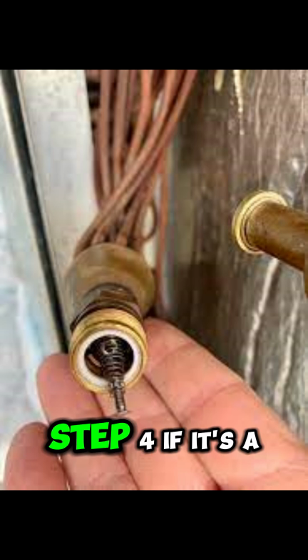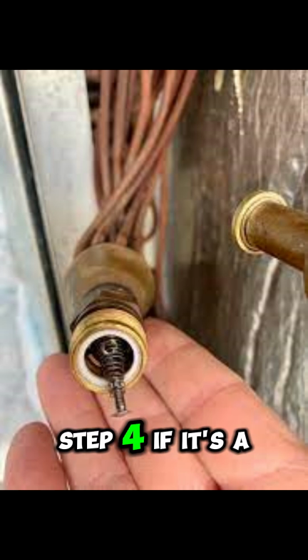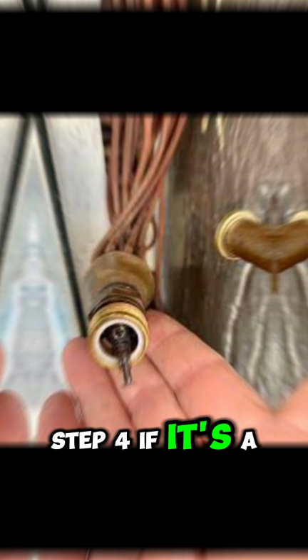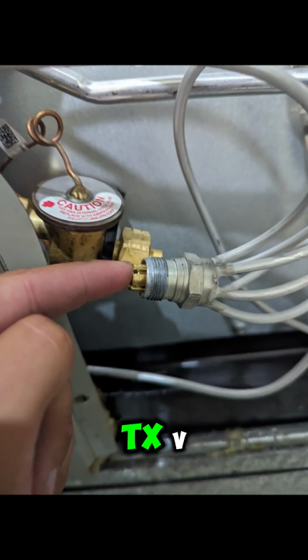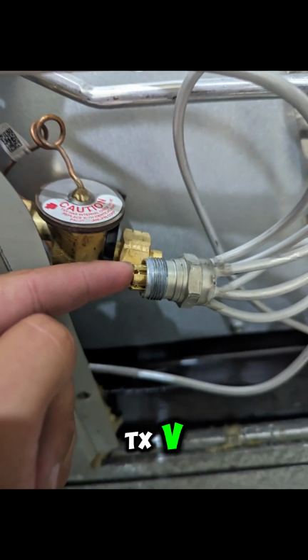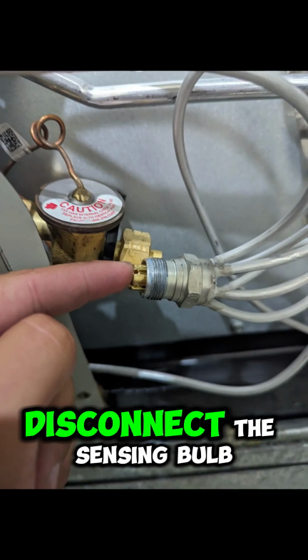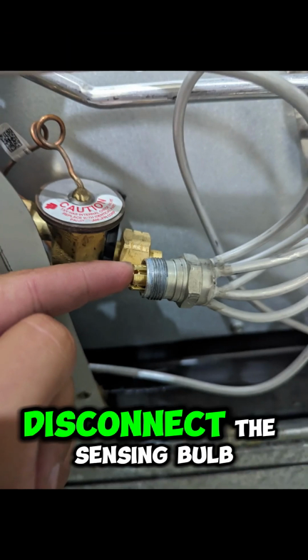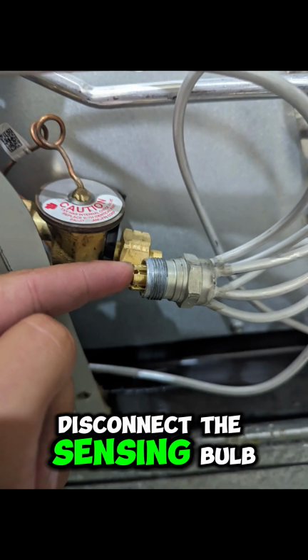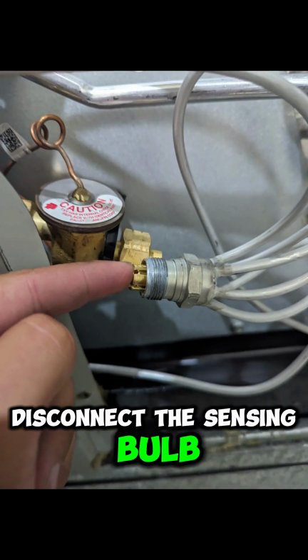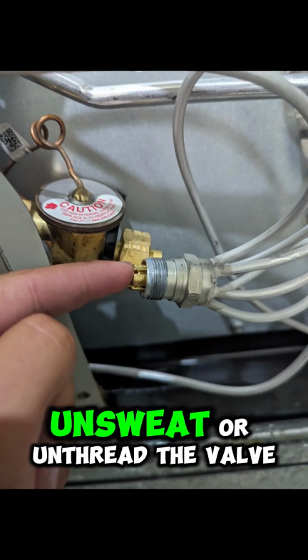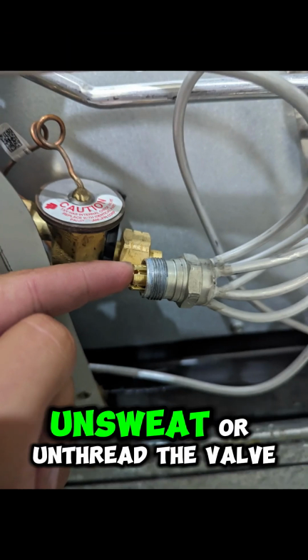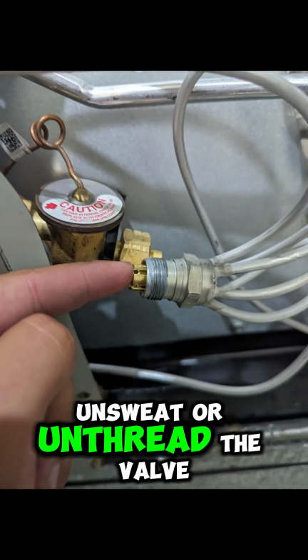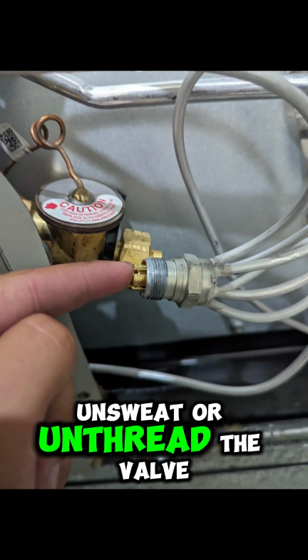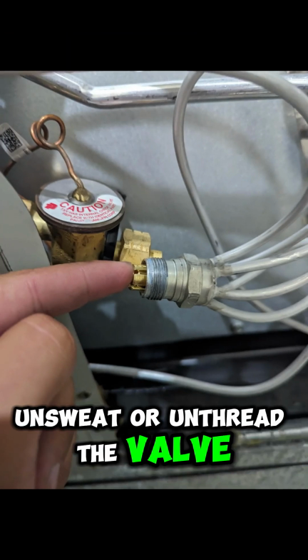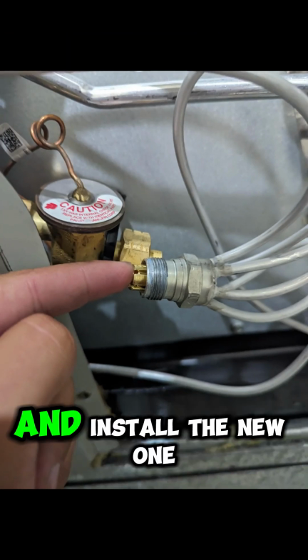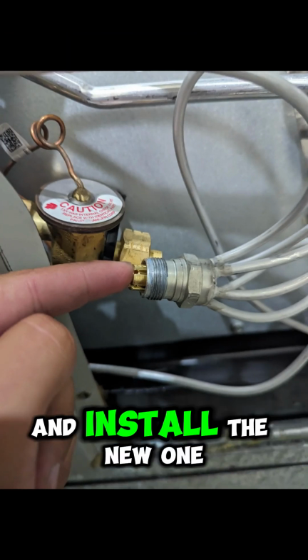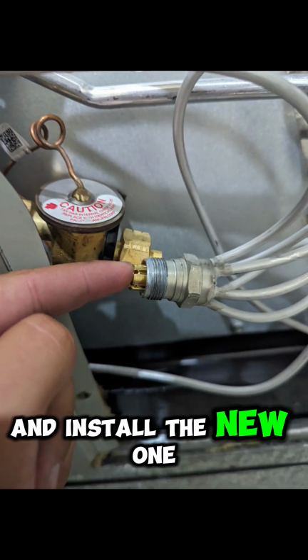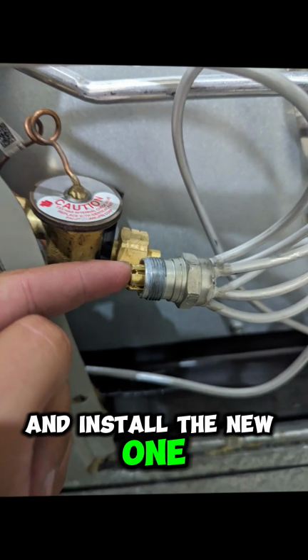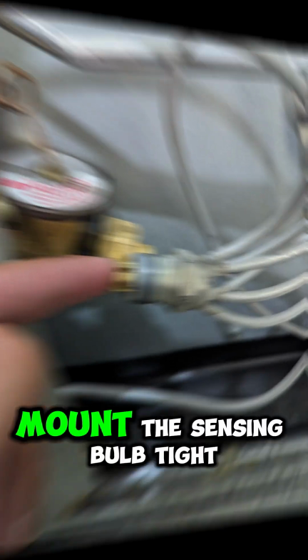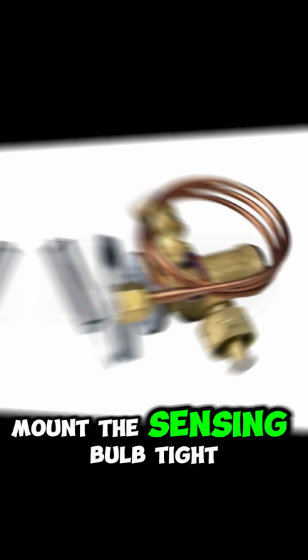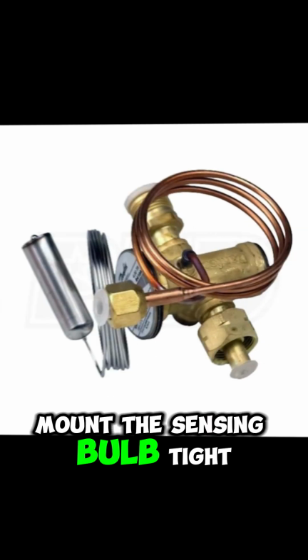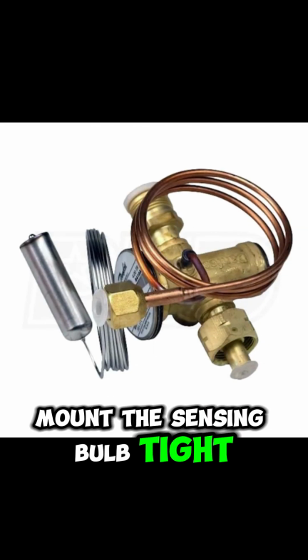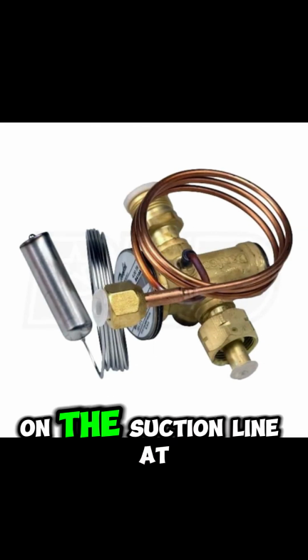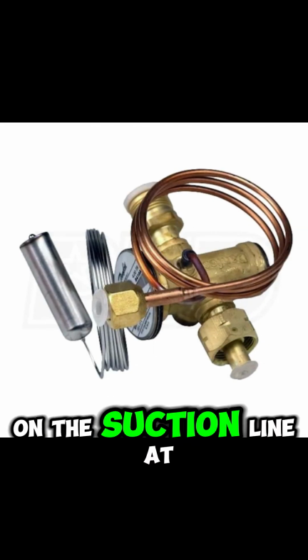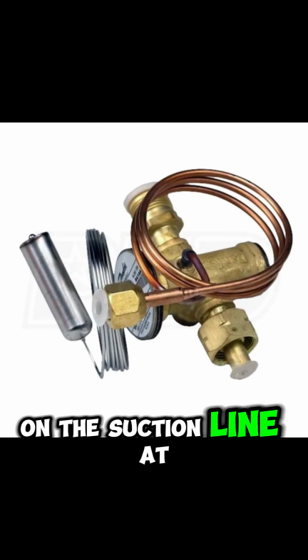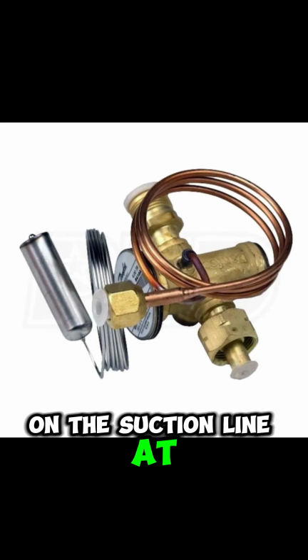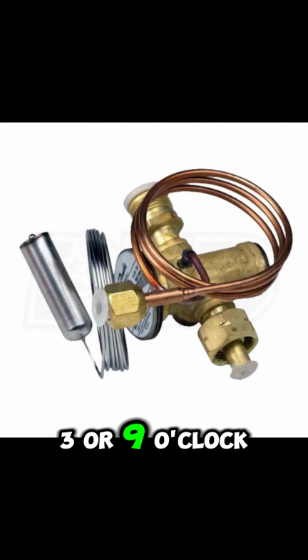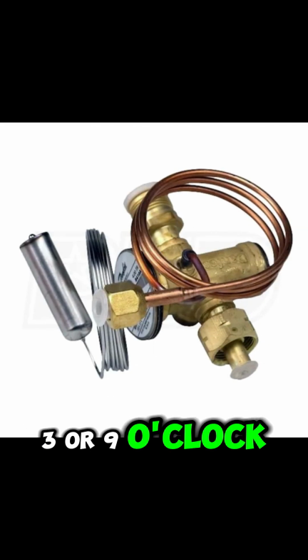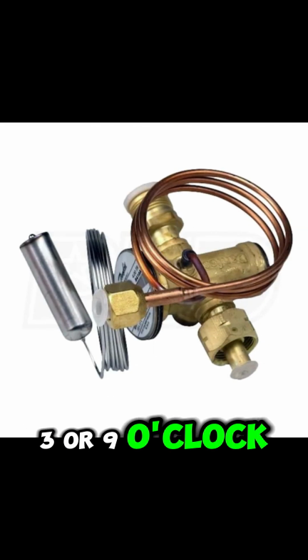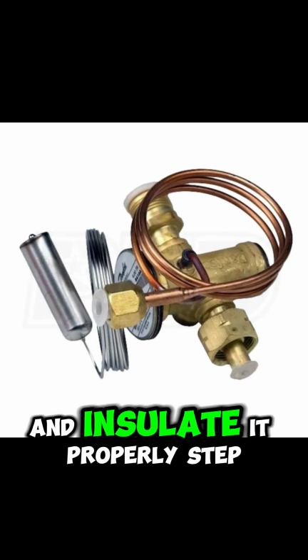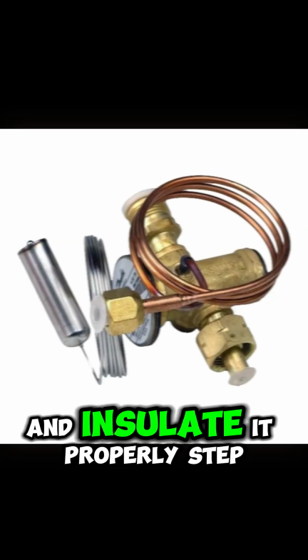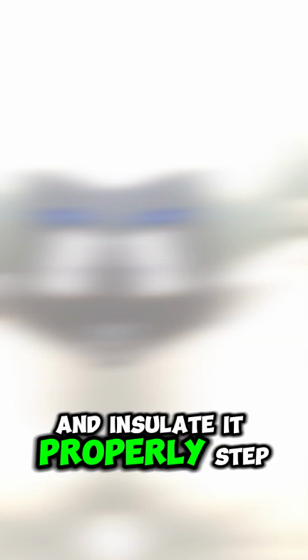Step 4: if it's a TXV, disconnect the sensing bulb, unsweat or unthread the valve, and install the new one. Mount the sensing bulb tight on the suction line at 3 or 9 o'clock and insulate it properly.